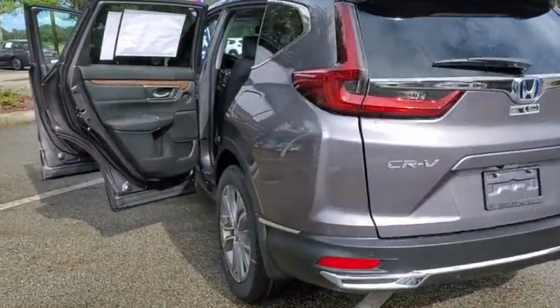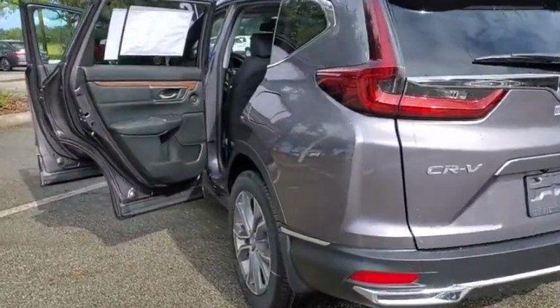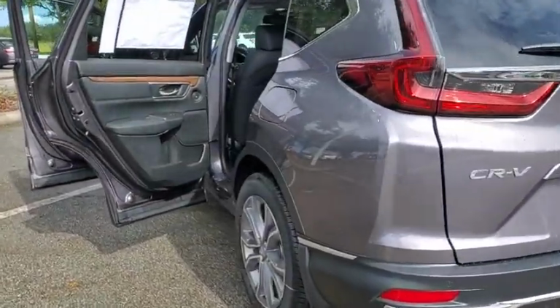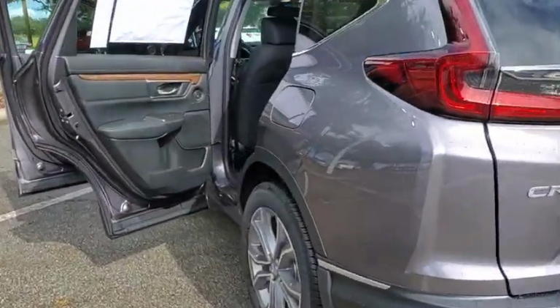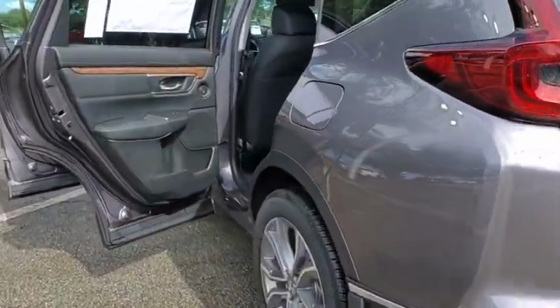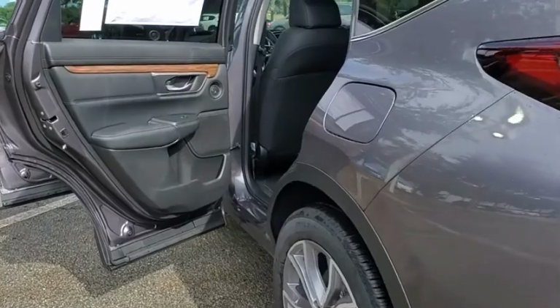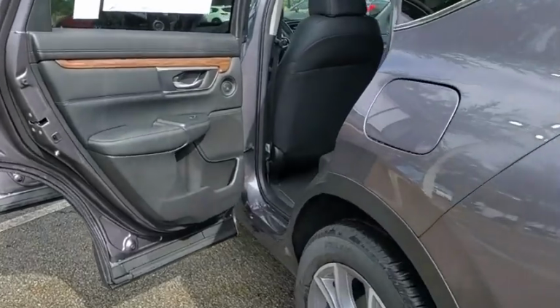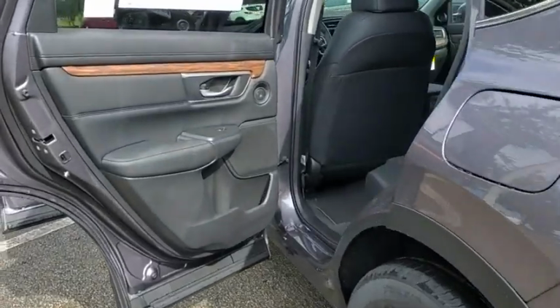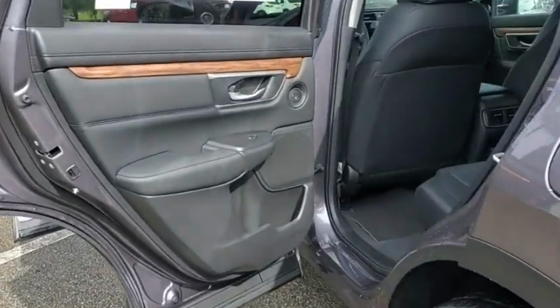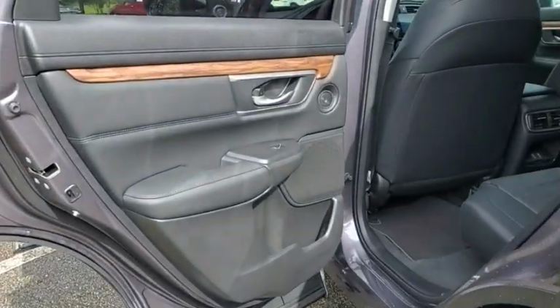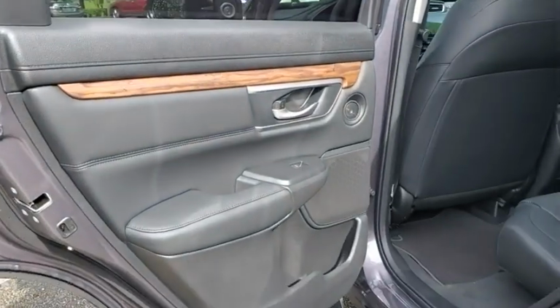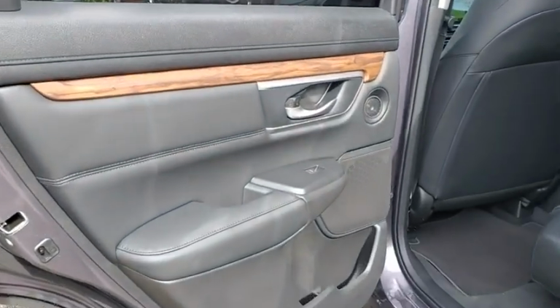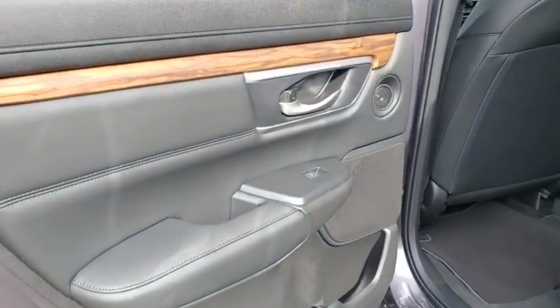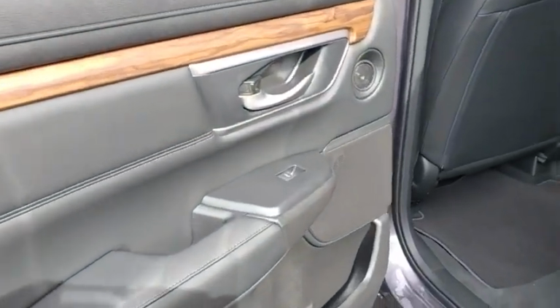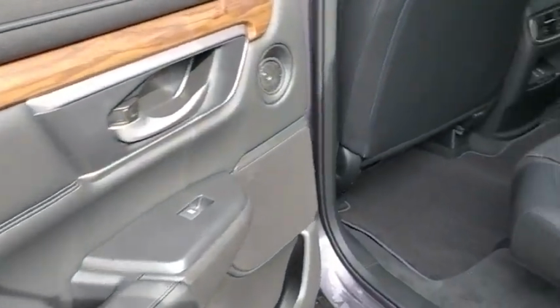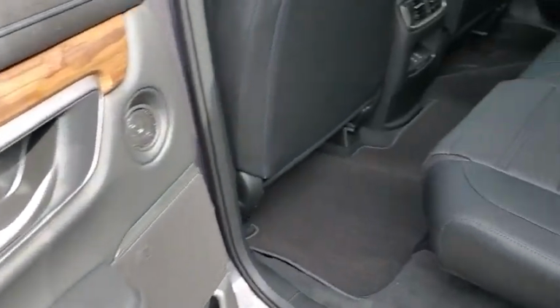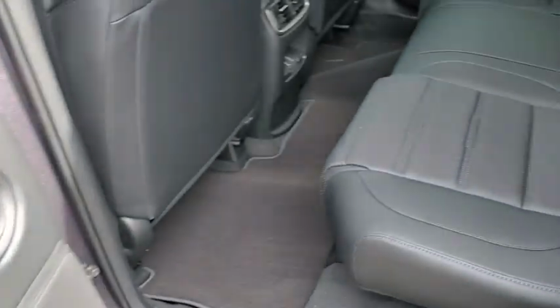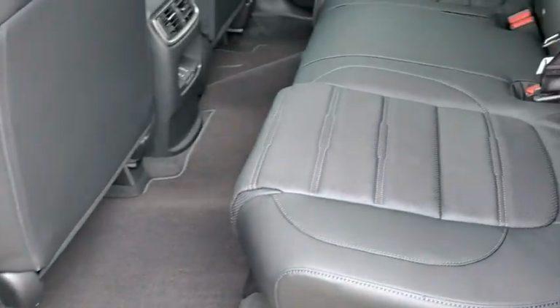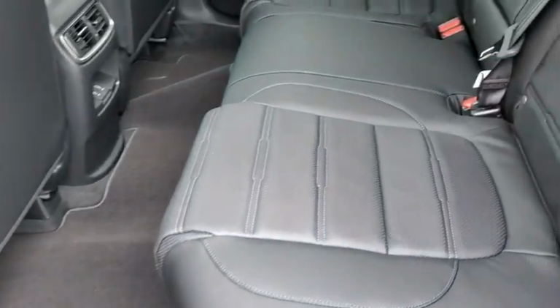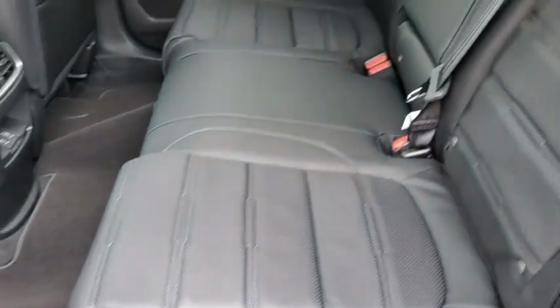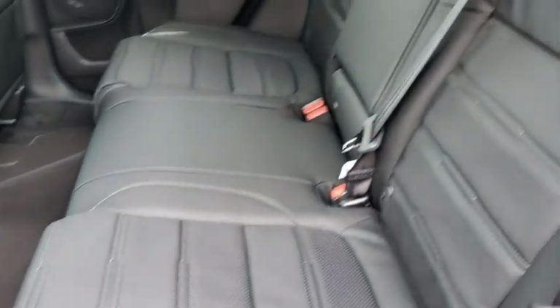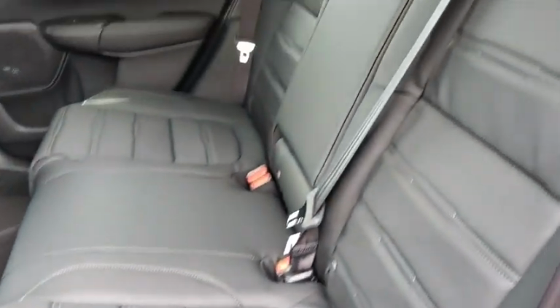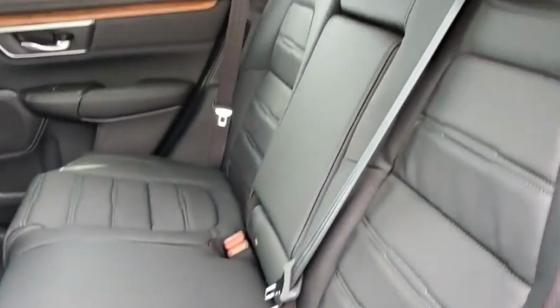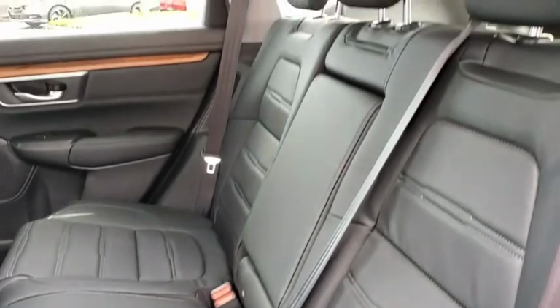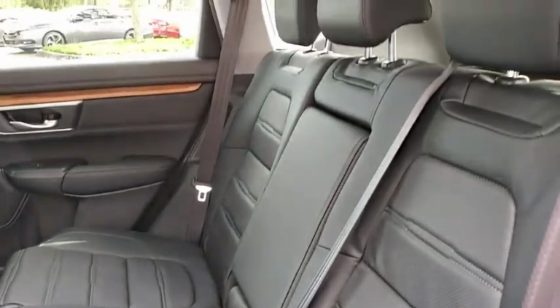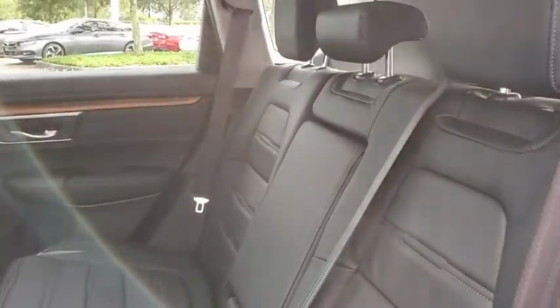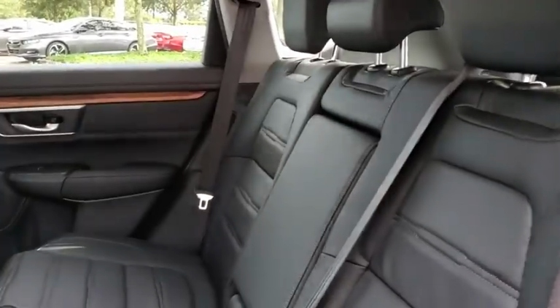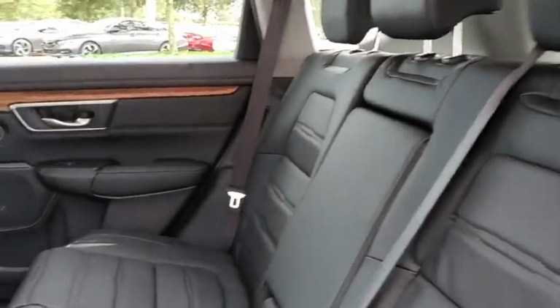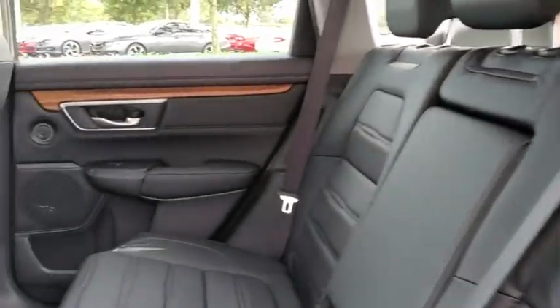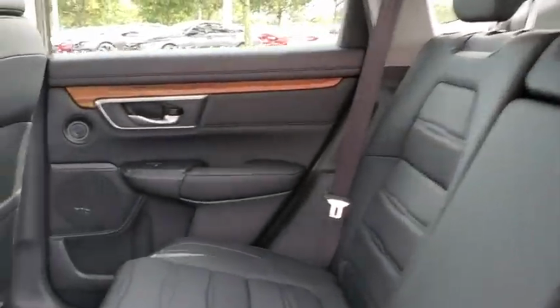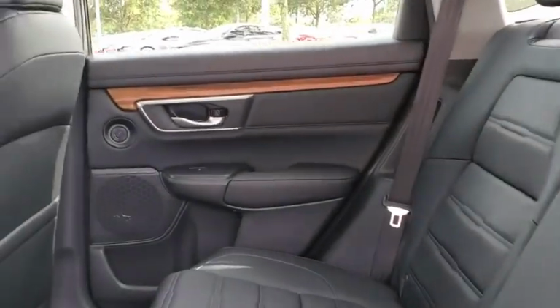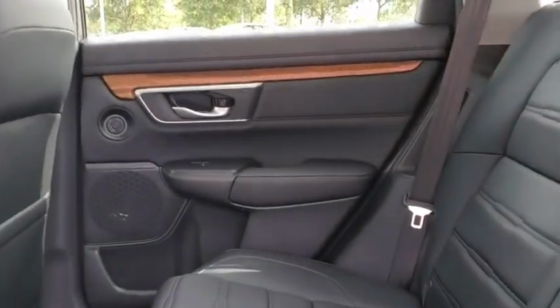Lane departure warning, leather-wrapped steering wheel, Bluetooth, power steering, adjustable steering wheel, keyless start, auto-dimming rearview mirror, aluminum wheels.